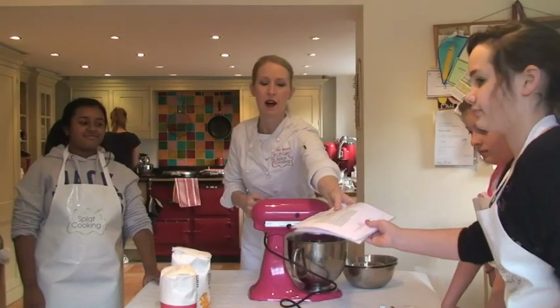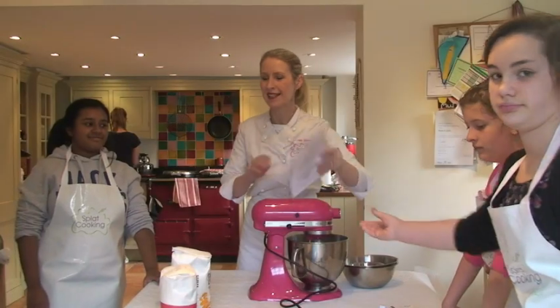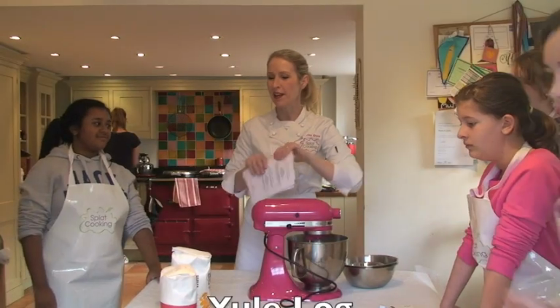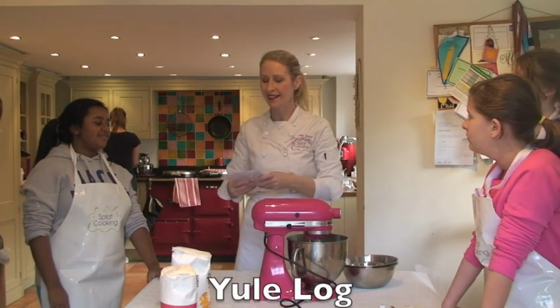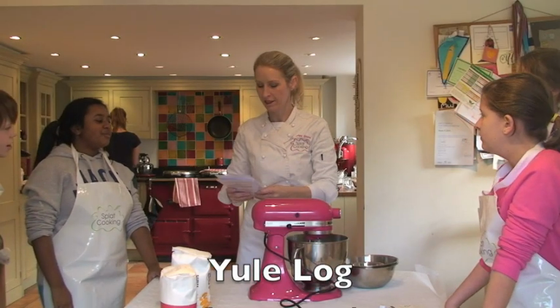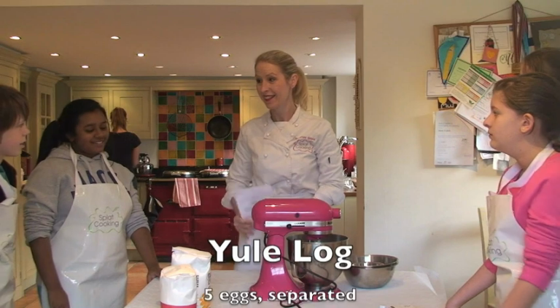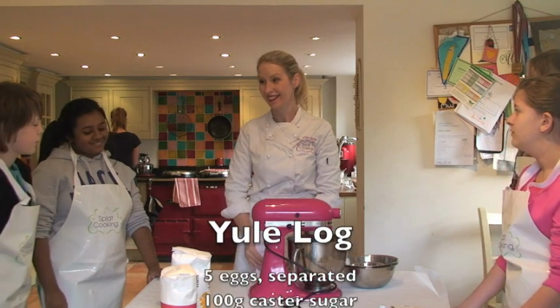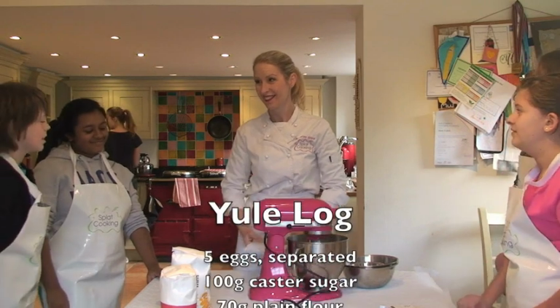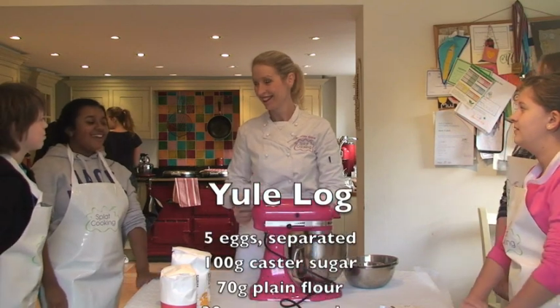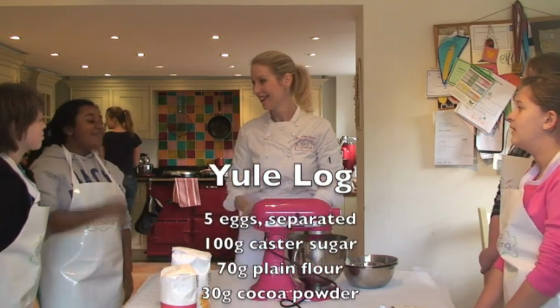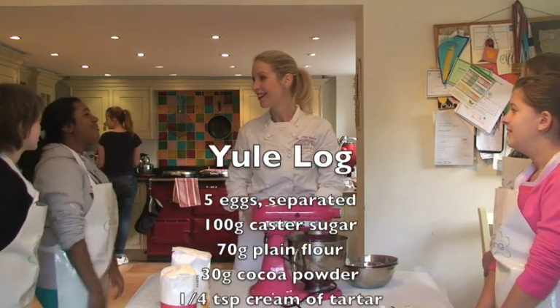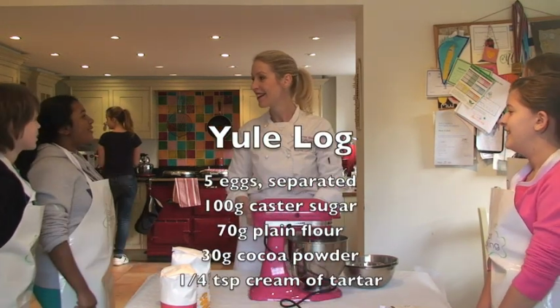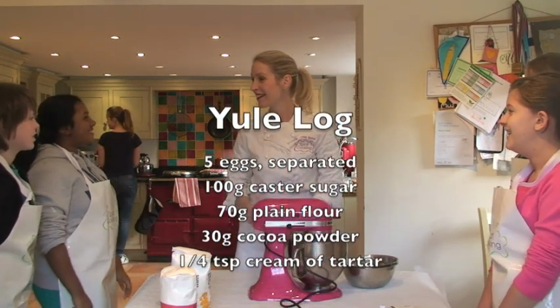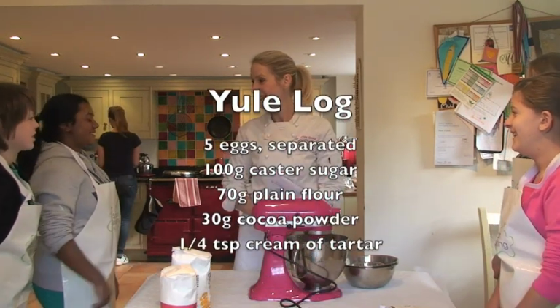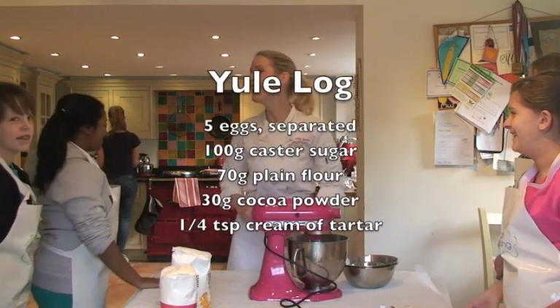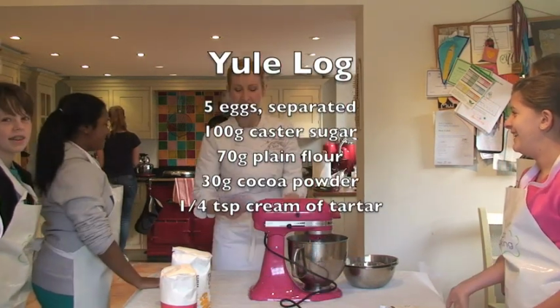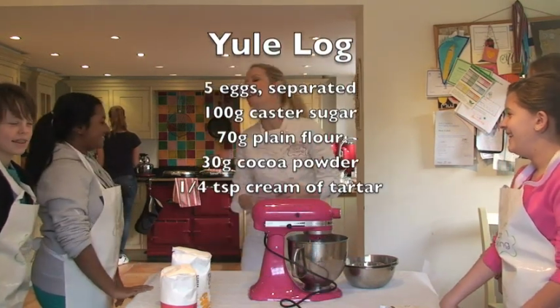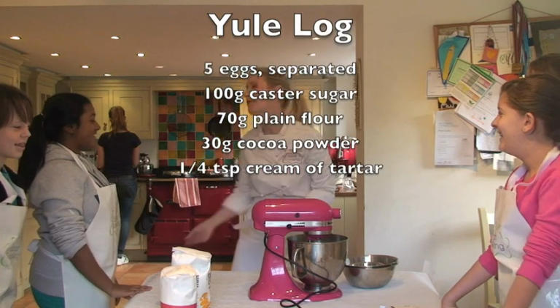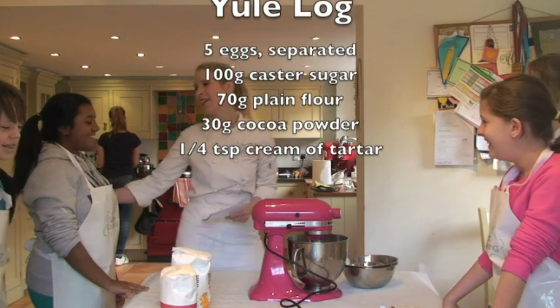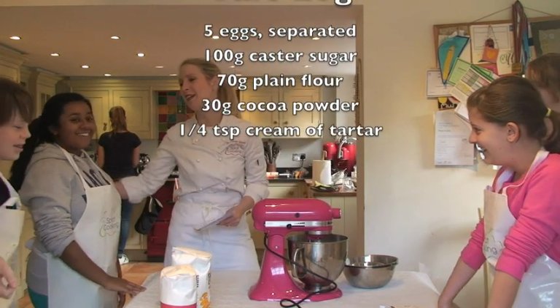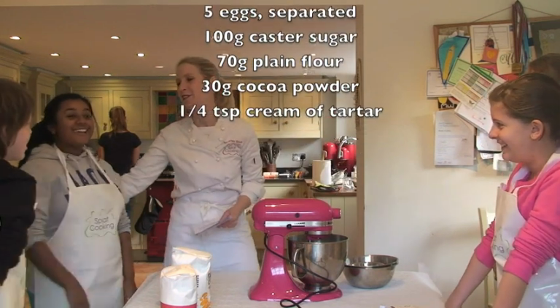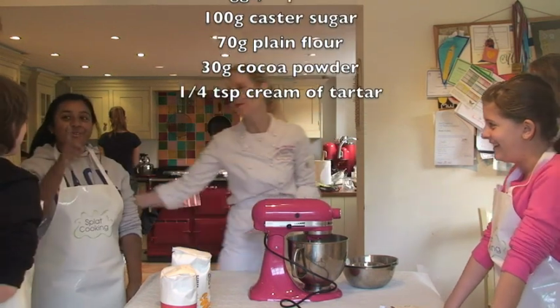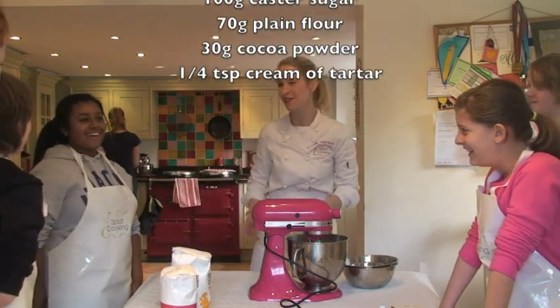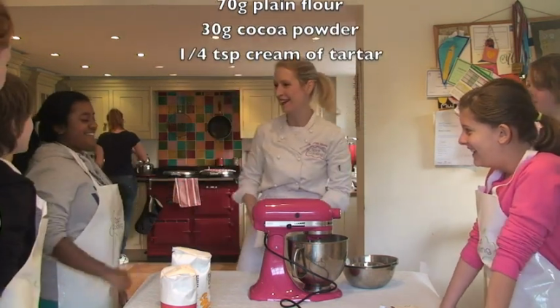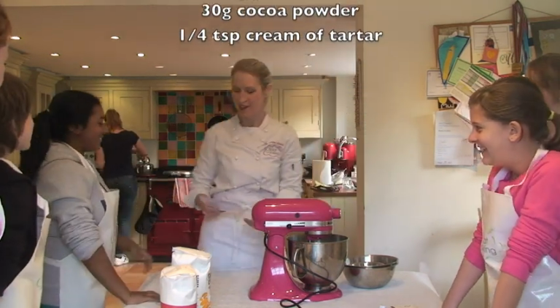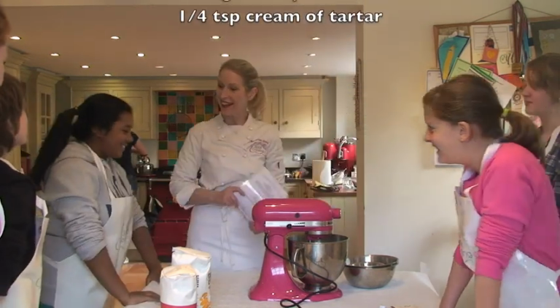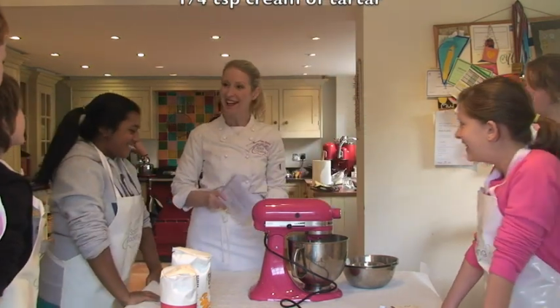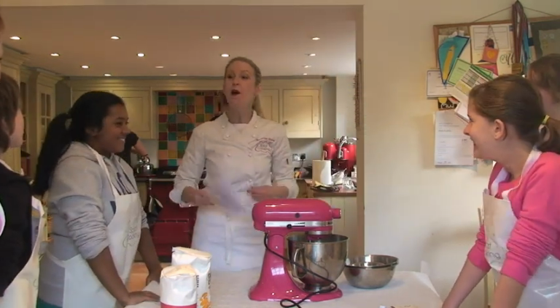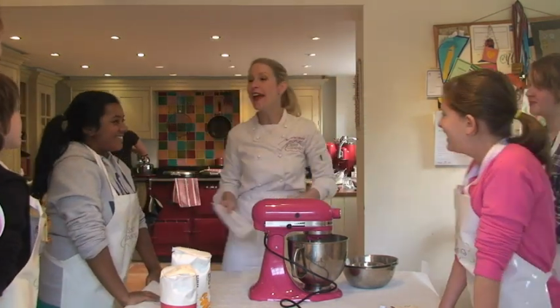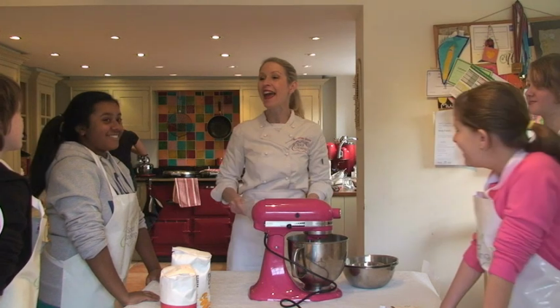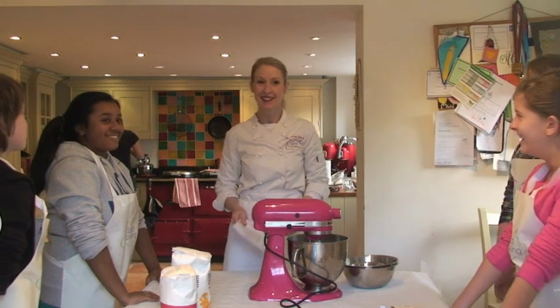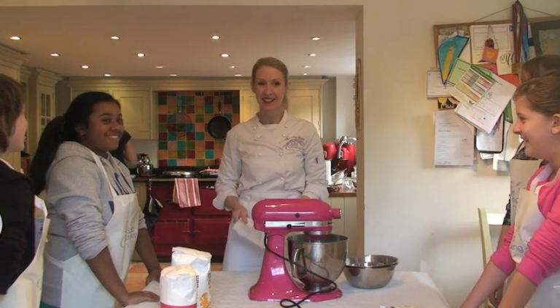Morning! I'm the only one who ever answers! I know! You are lovely! Thank you for coming and talking to me, Karina! Shall we try that again then? Morning! Morning!